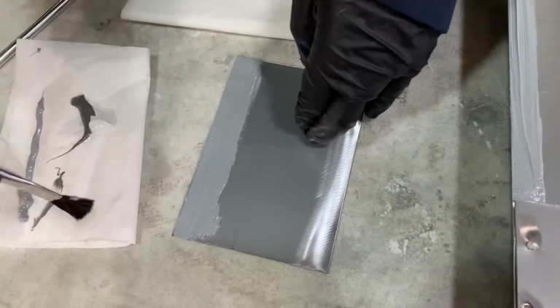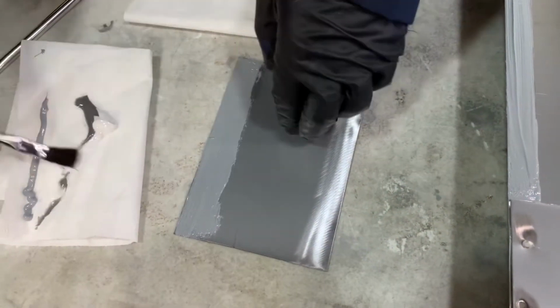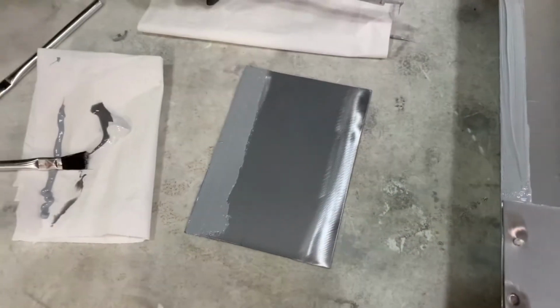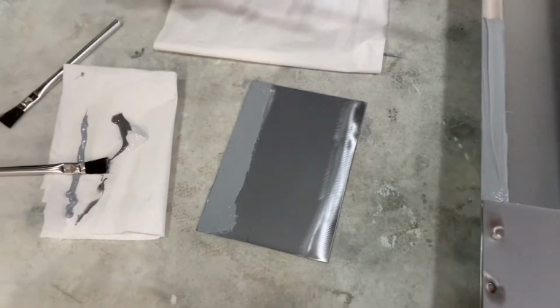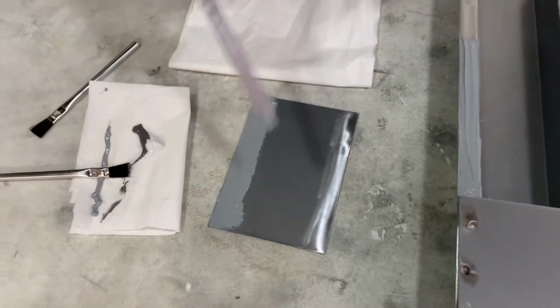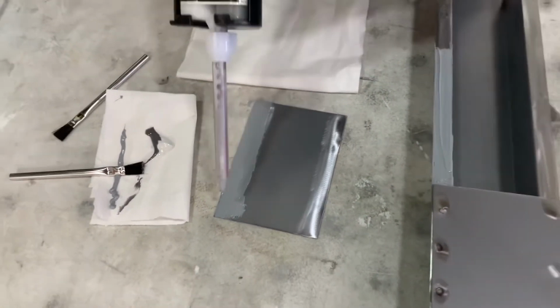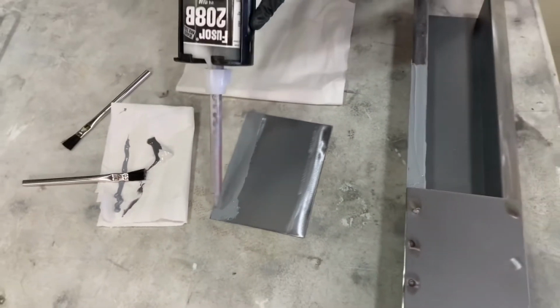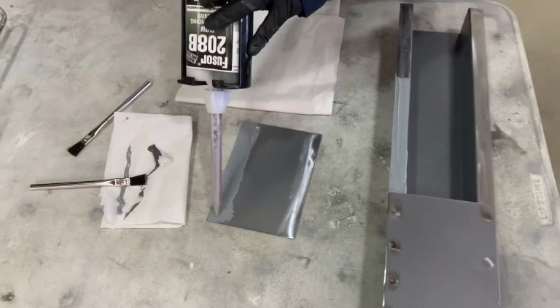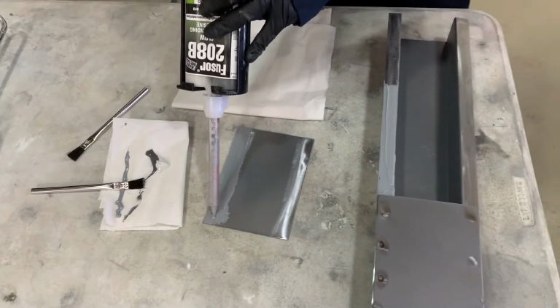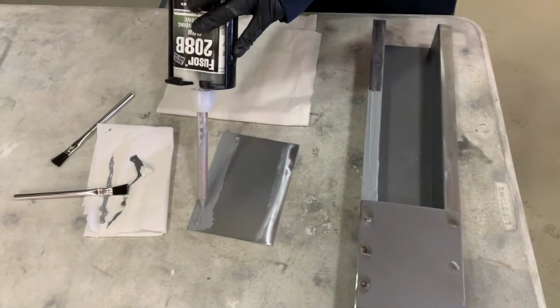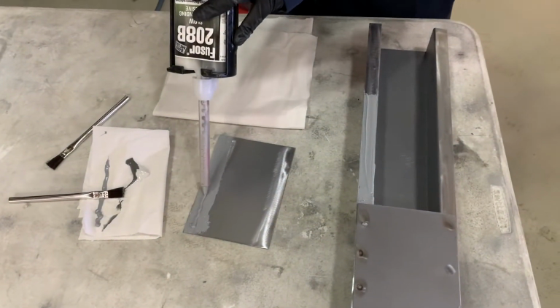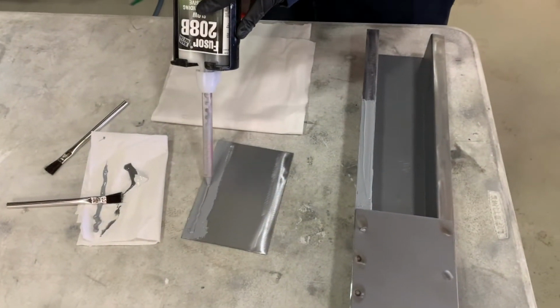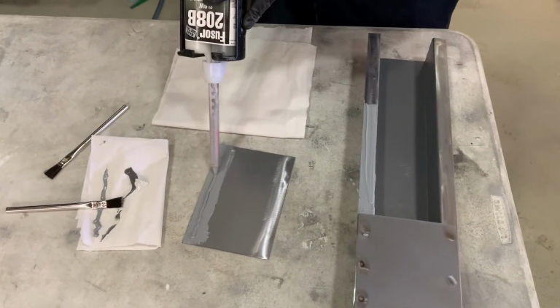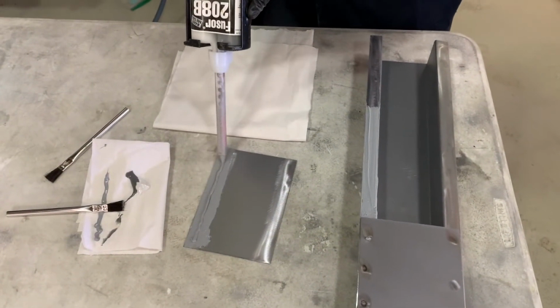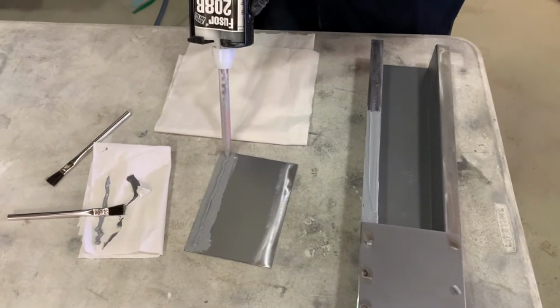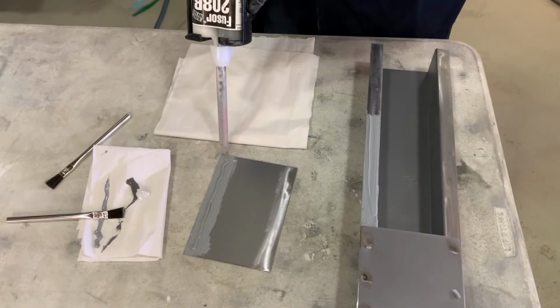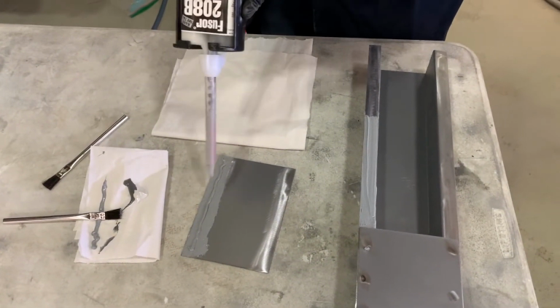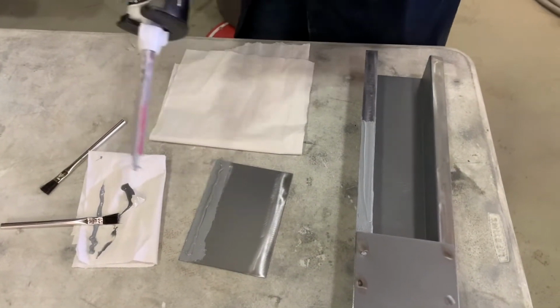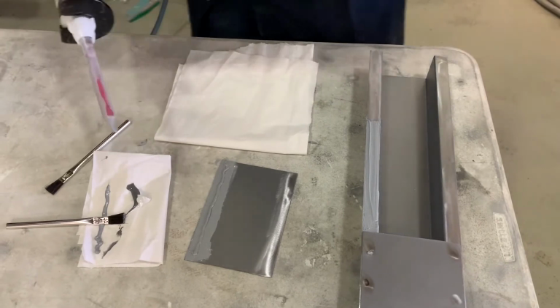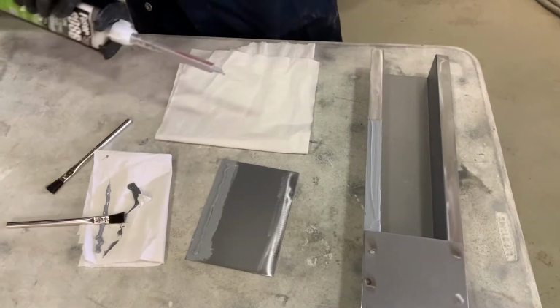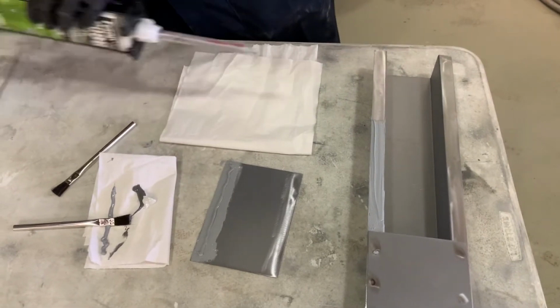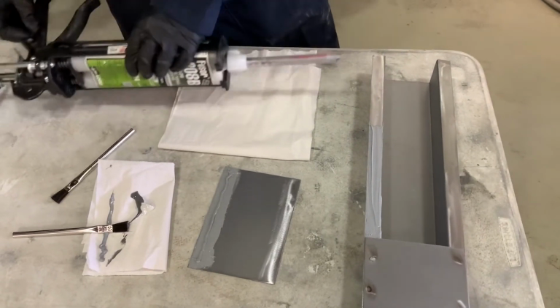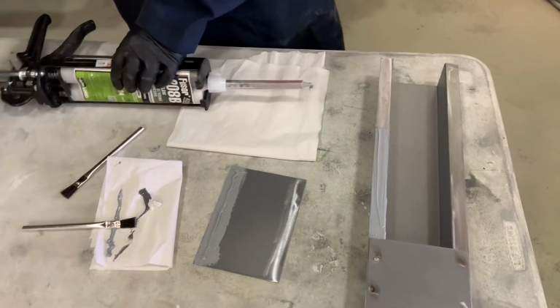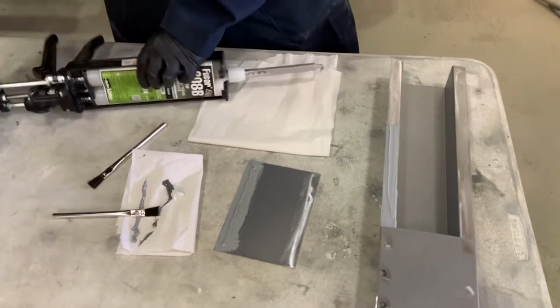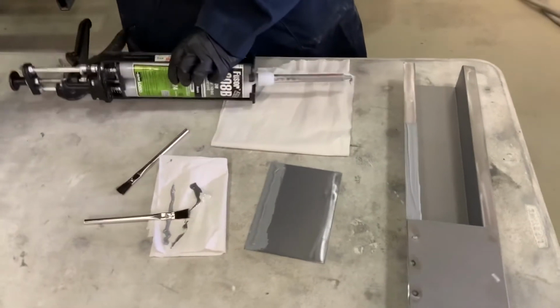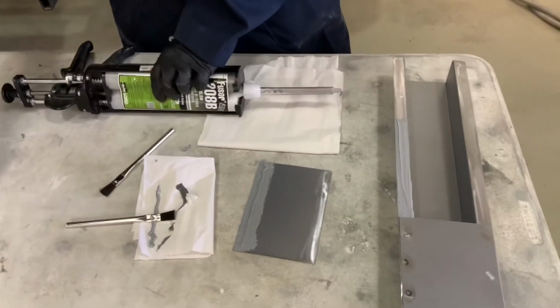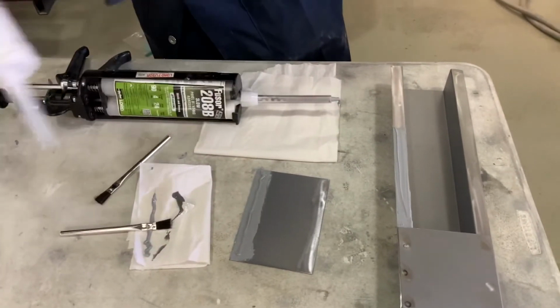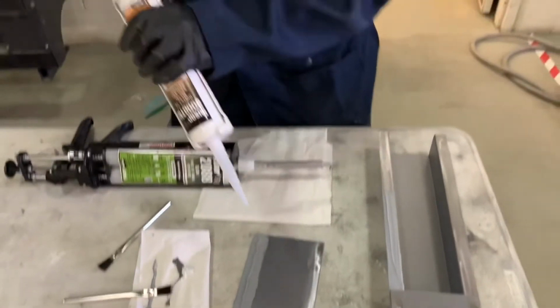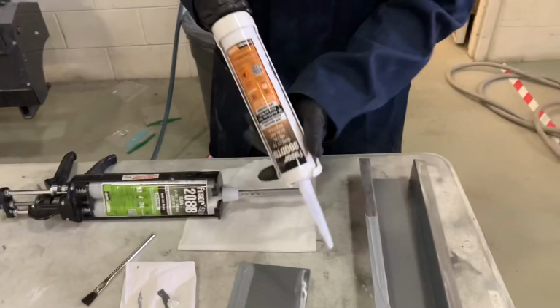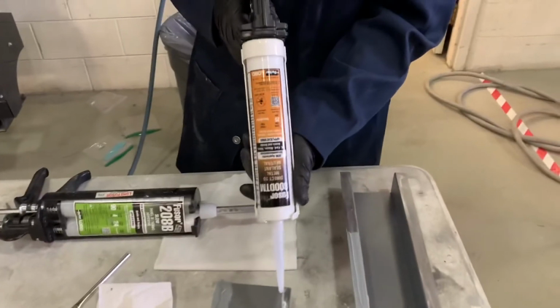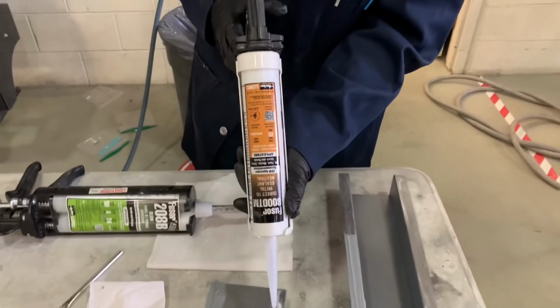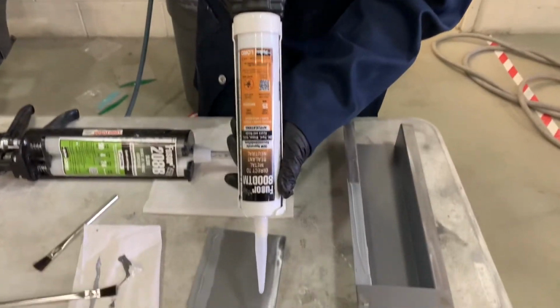The point is we want to create a primer coat of adhesive to cover all the bare metal to make sure that we have maximum corrosion resistance into the panel. When using panel bond adhesive for squeeze type resistance spot welding — weld bonding is the proper term — you may want to put a small bead in between the panels. We want to make sure there is a minimal amount of squeeze out after the panel has been clamped together and welded.